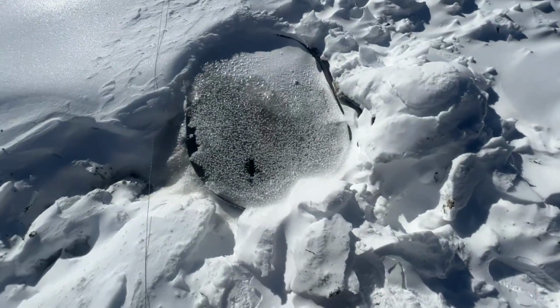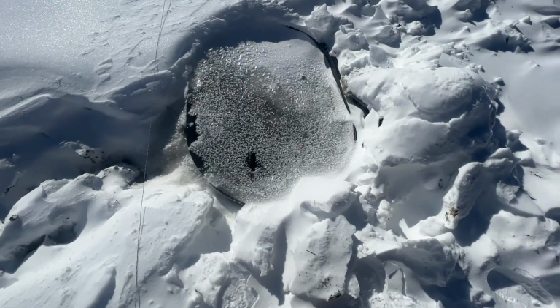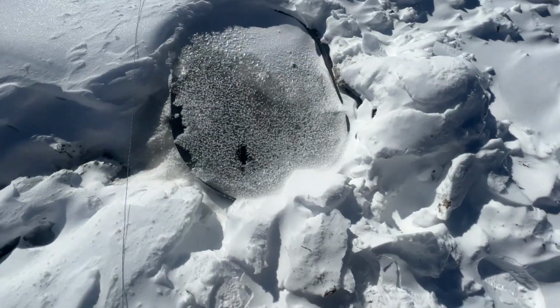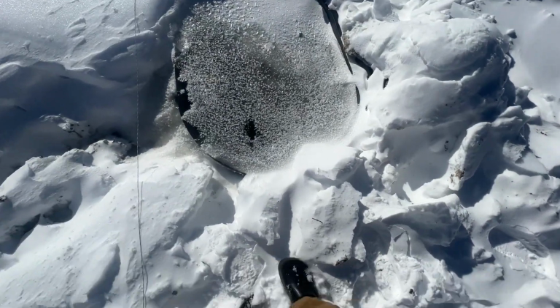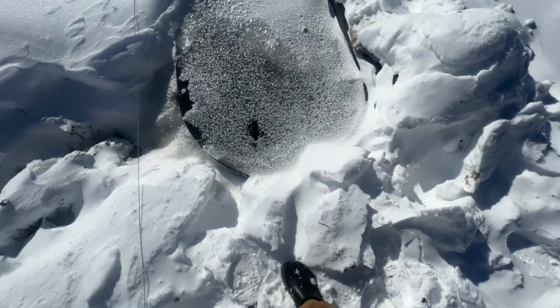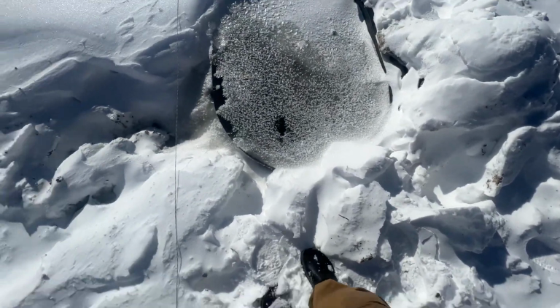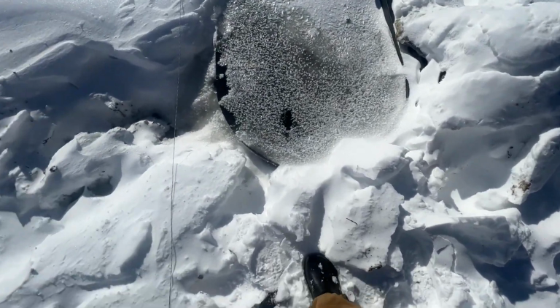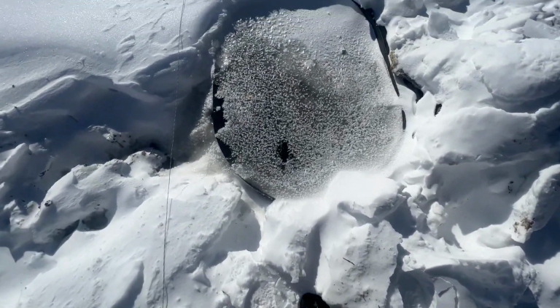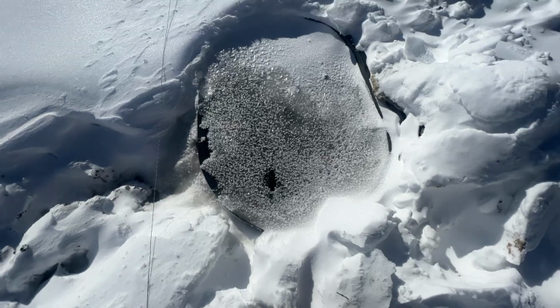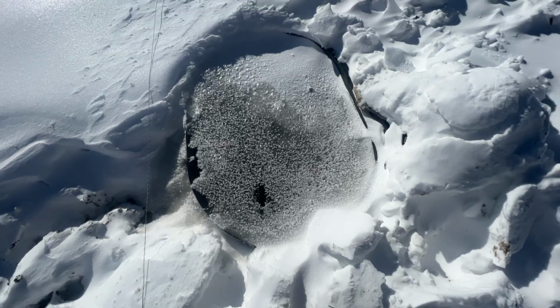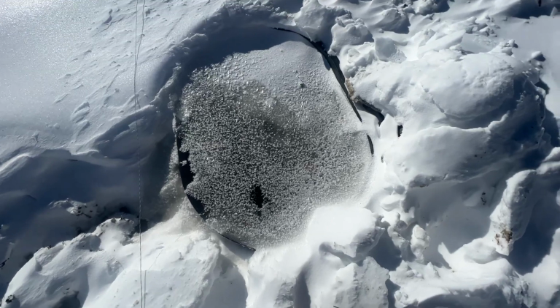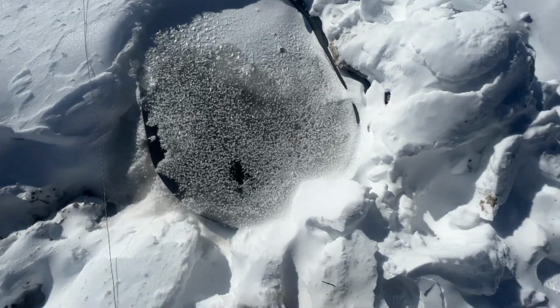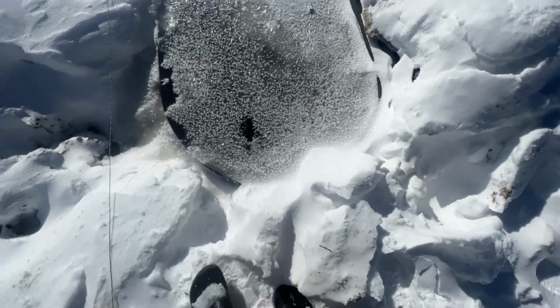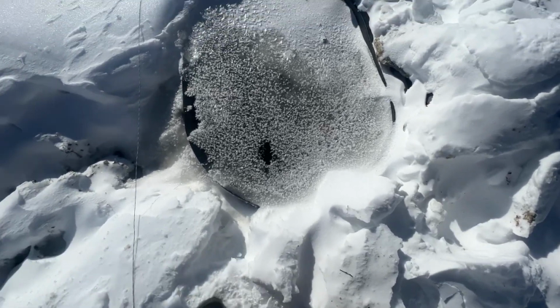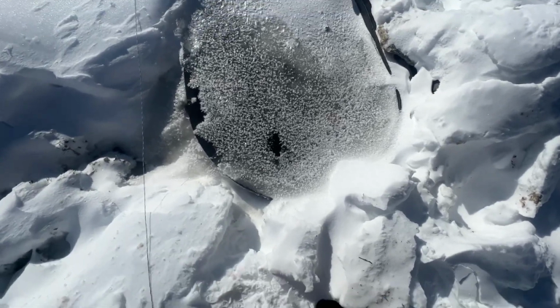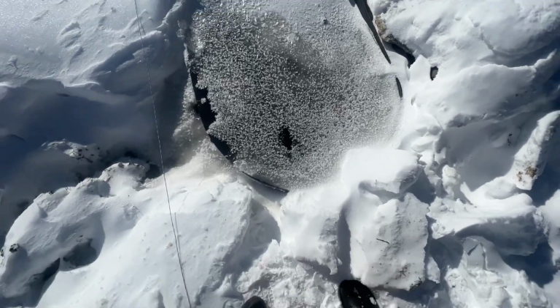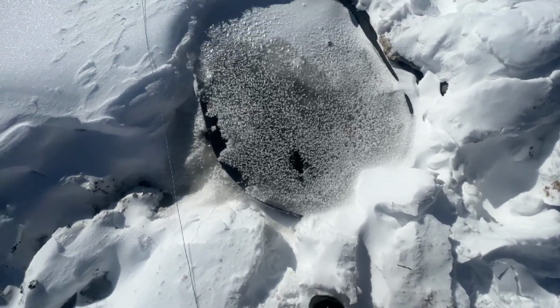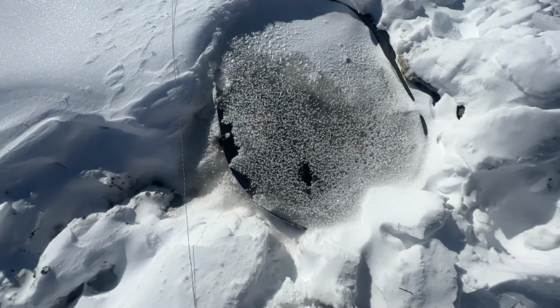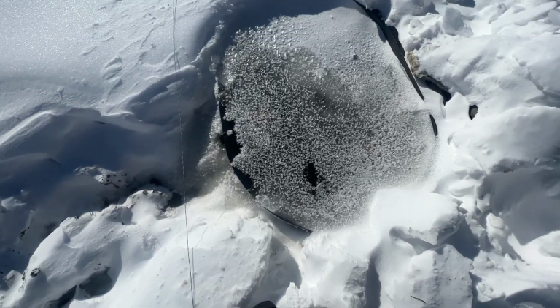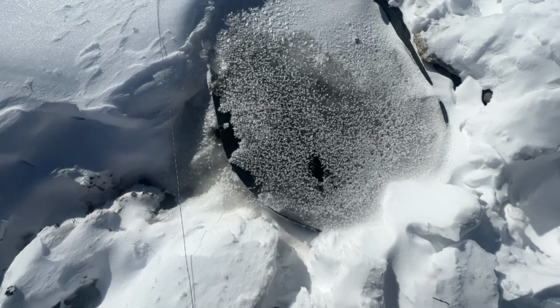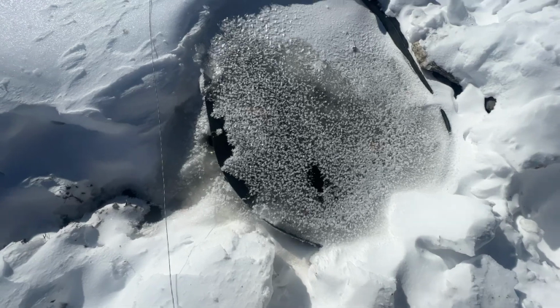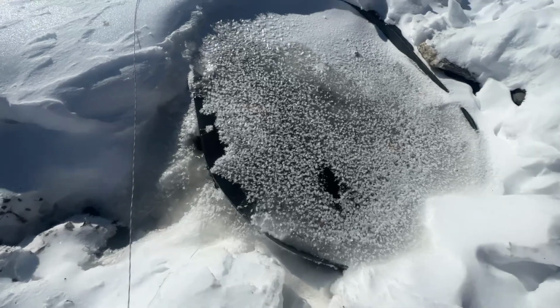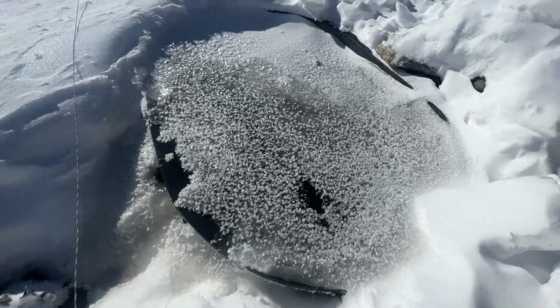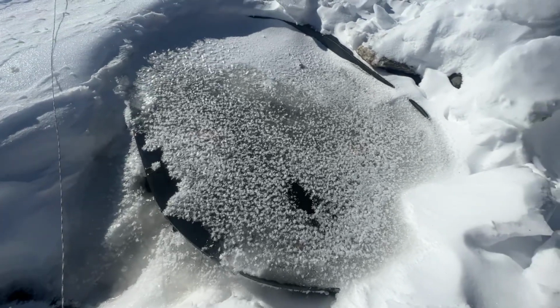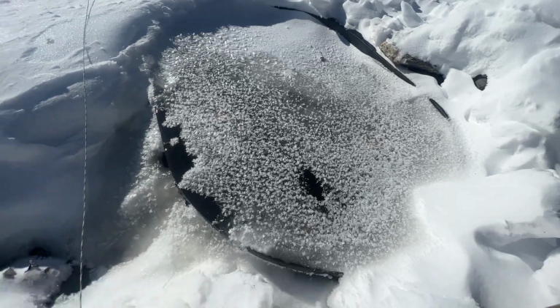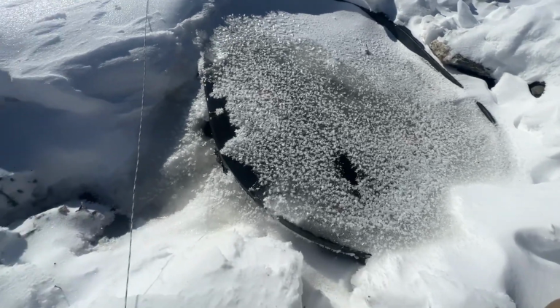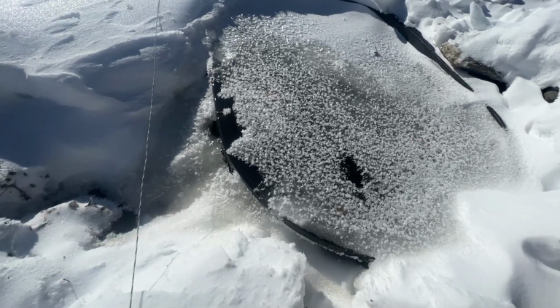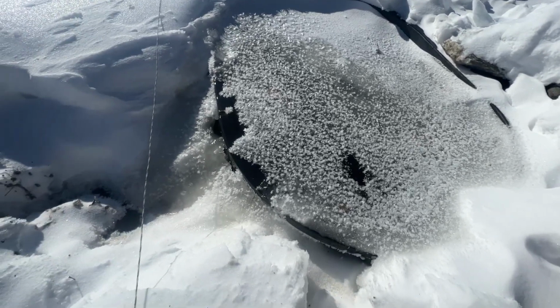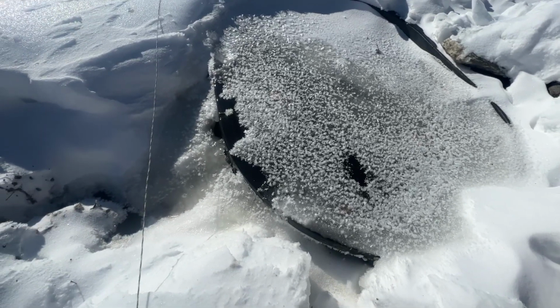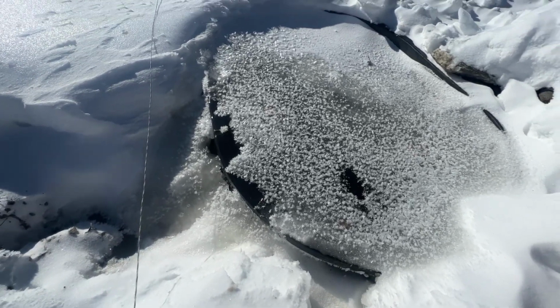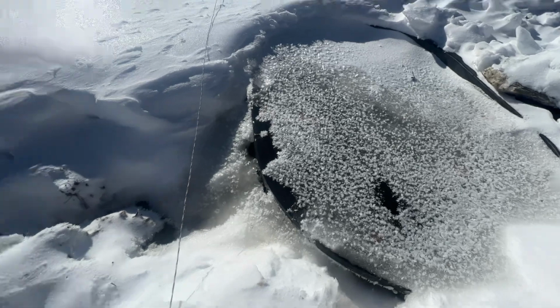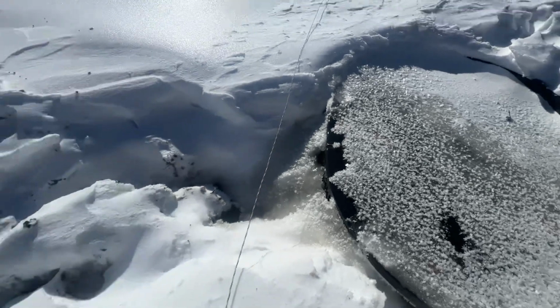These are the coldest couple of days in a couple of years, even though it's been a mild winter. The last two days it was 12 below, 10 below at the warmest yesterday midday. It's 16 below right now, 15 below.